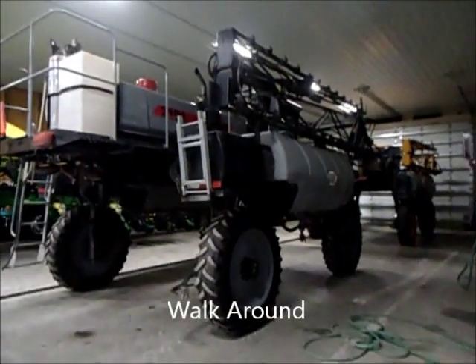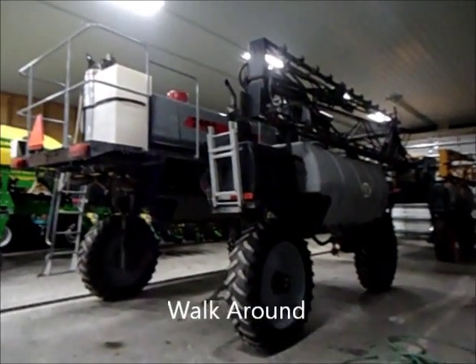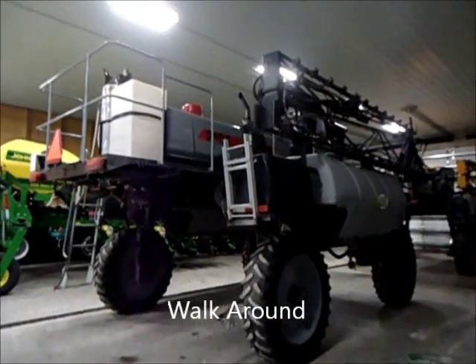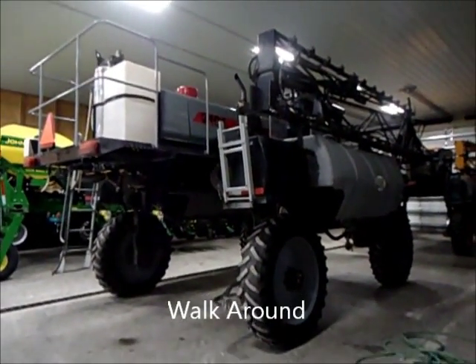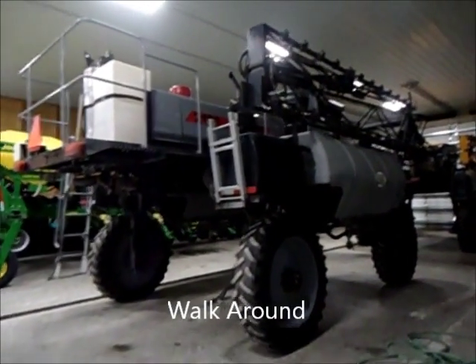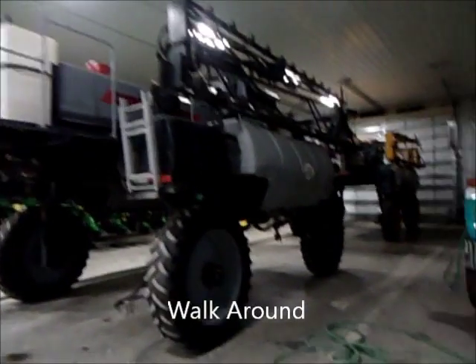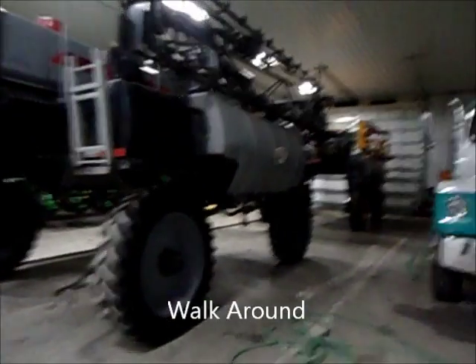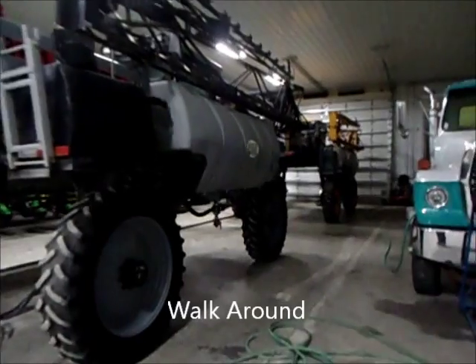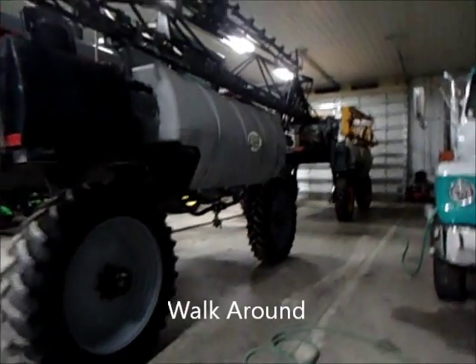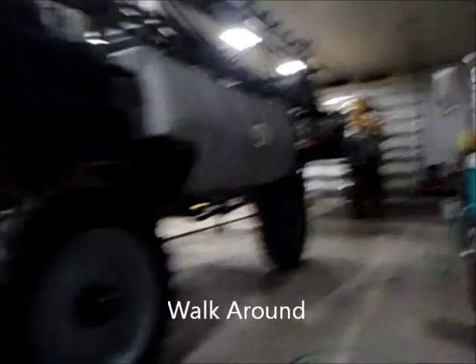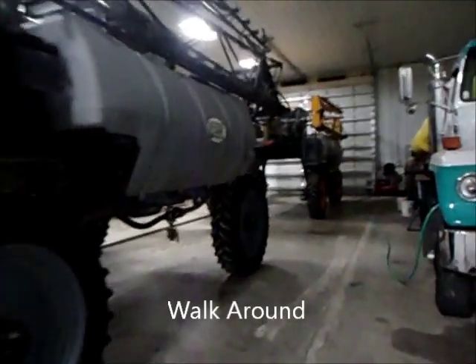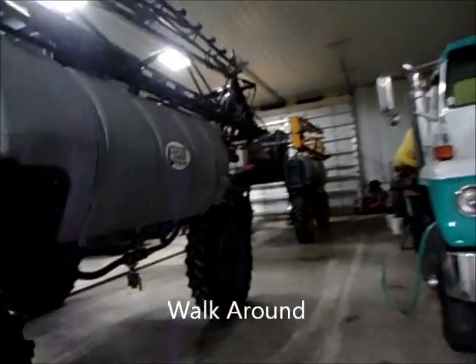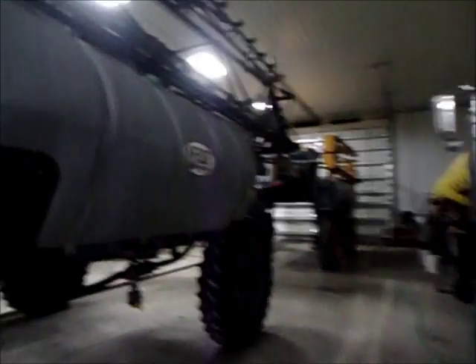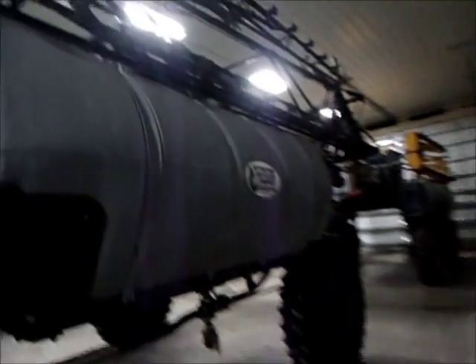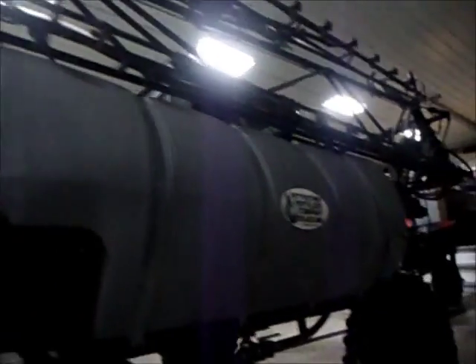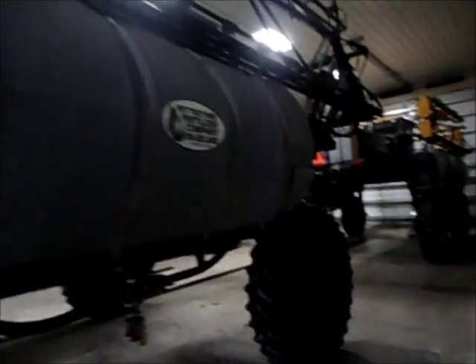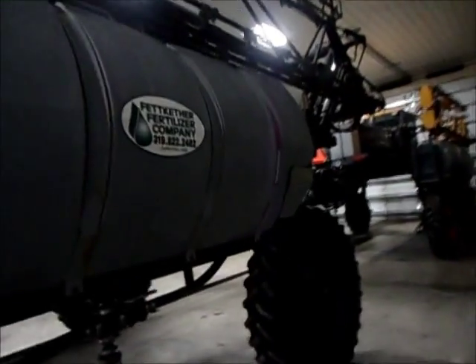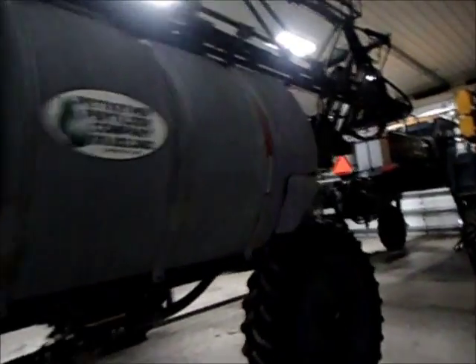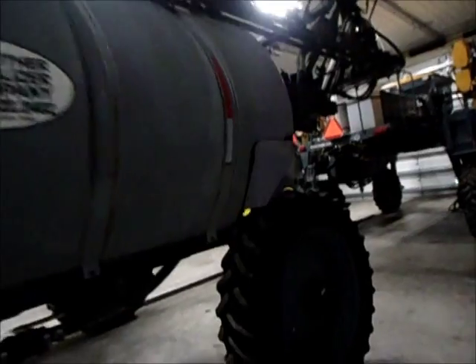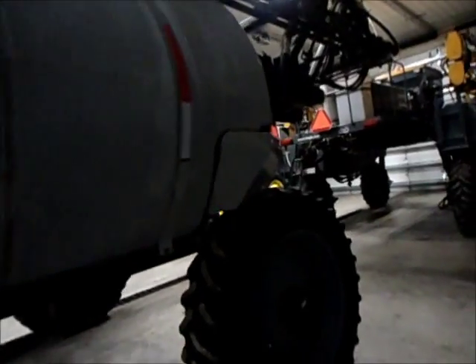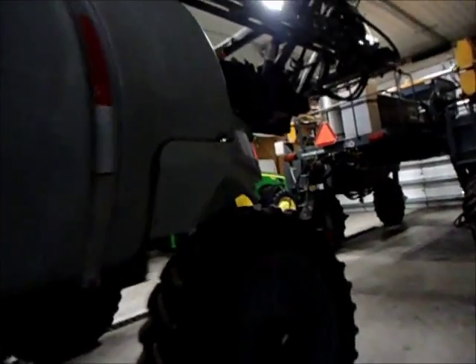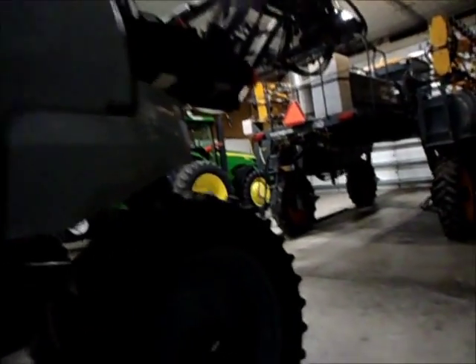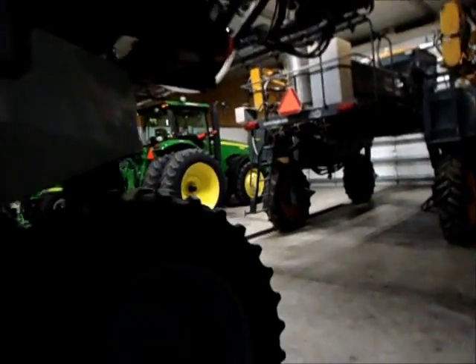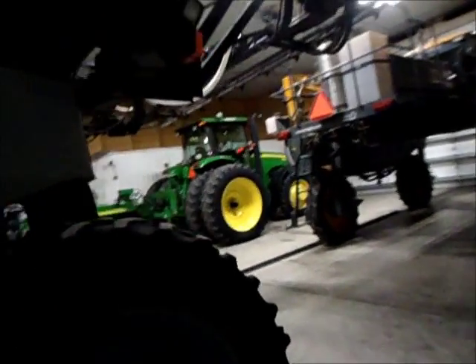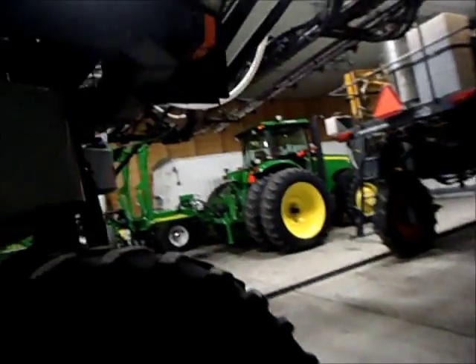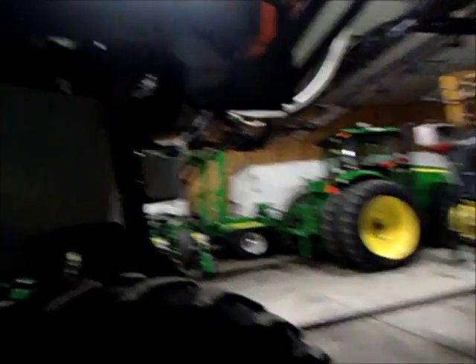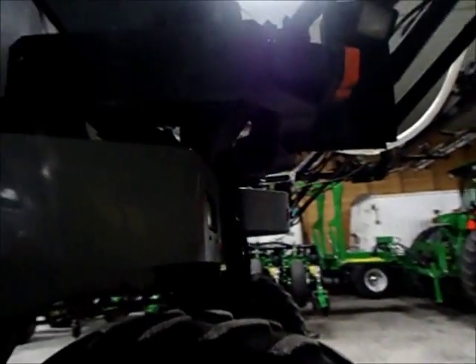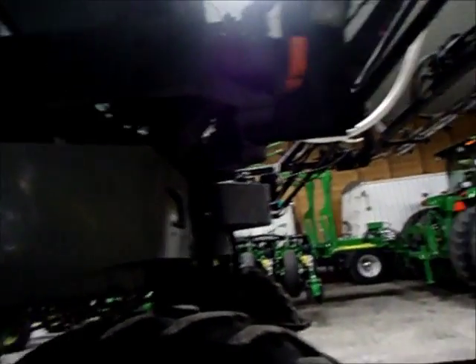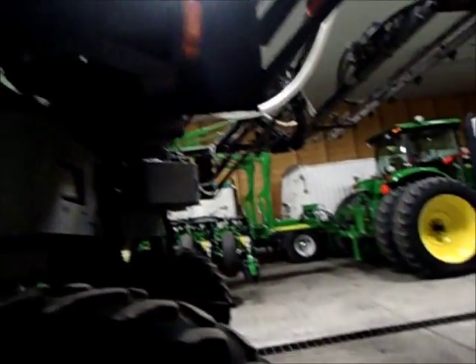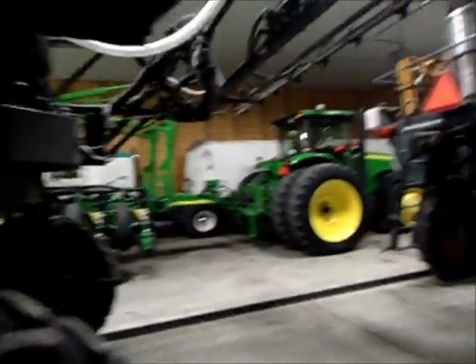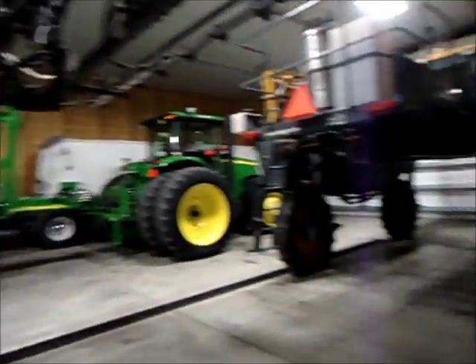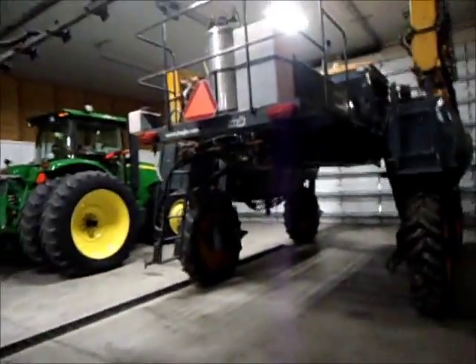Hey guys, my dad just purchased a new sprayer. It's the one down here, but this is the old one. He just had some parts that were his that he wanted to put on his new one. So I thought I'd show you guys the new one.